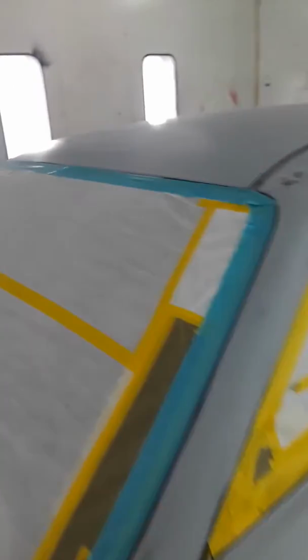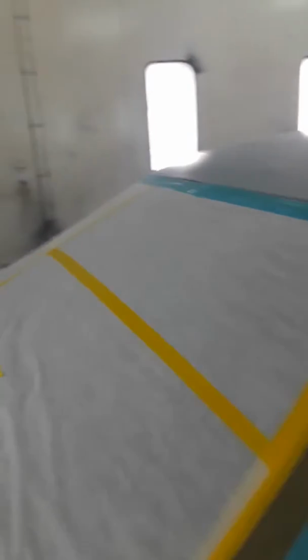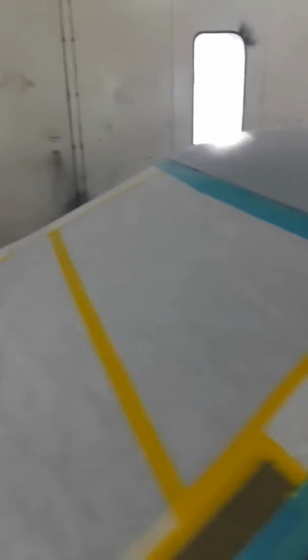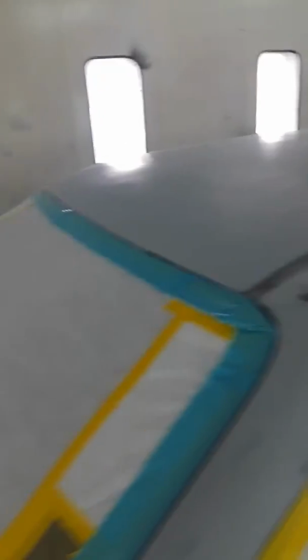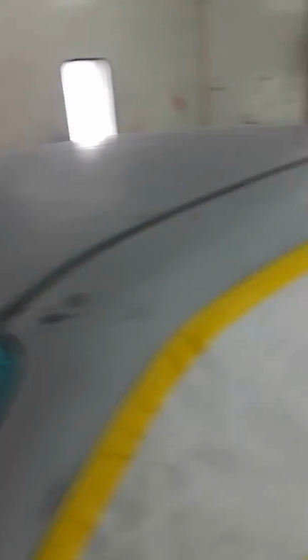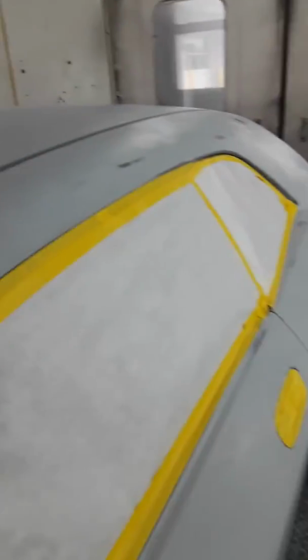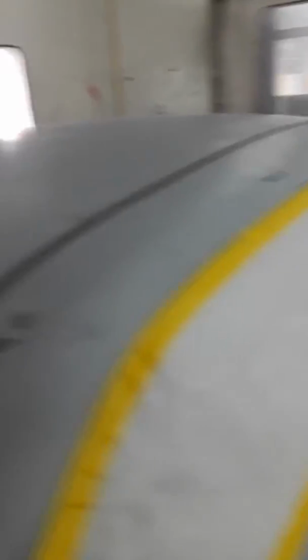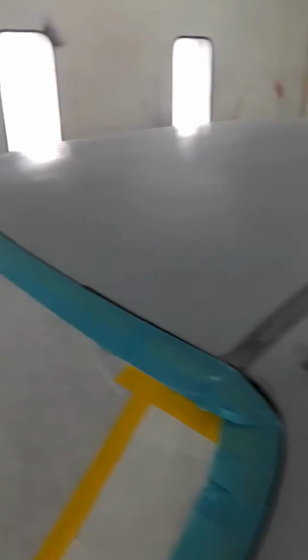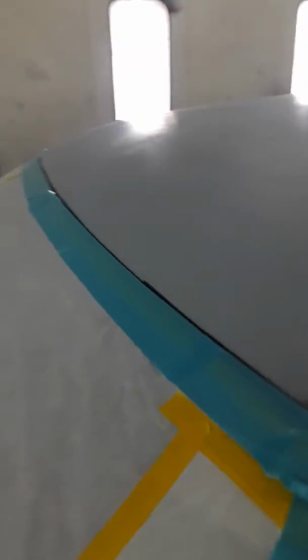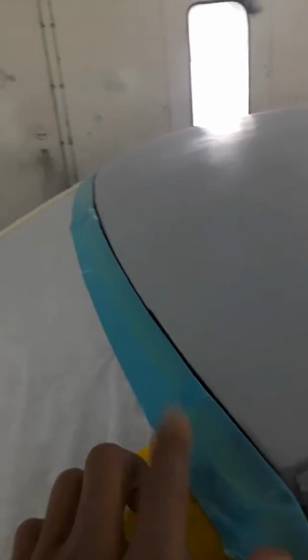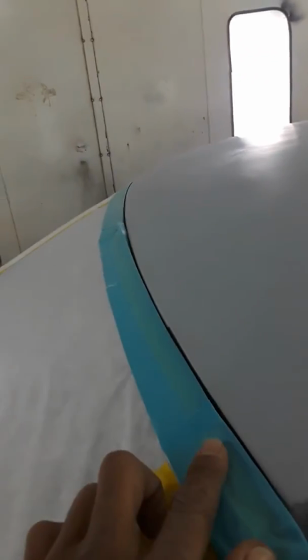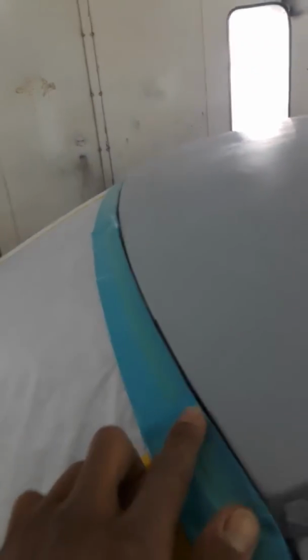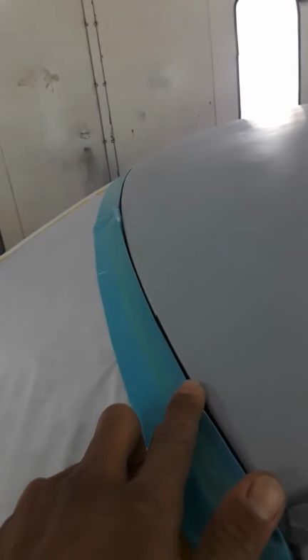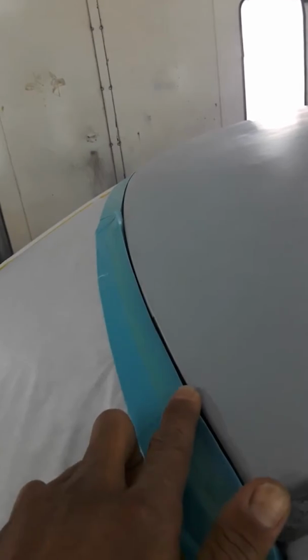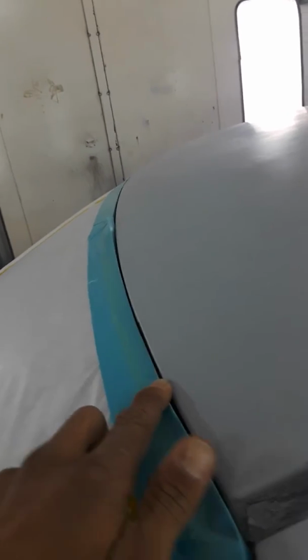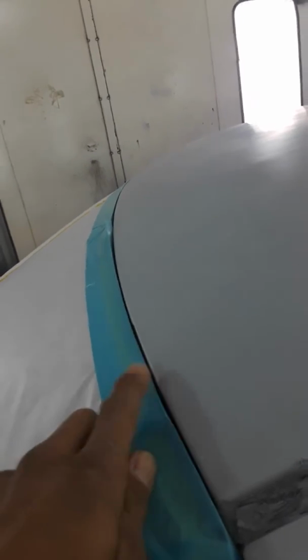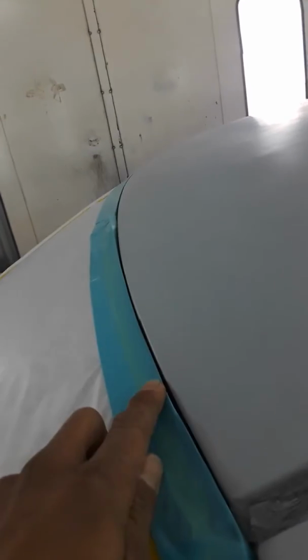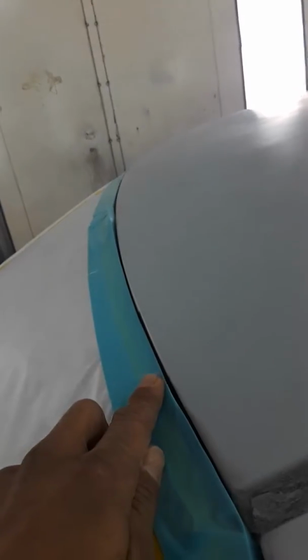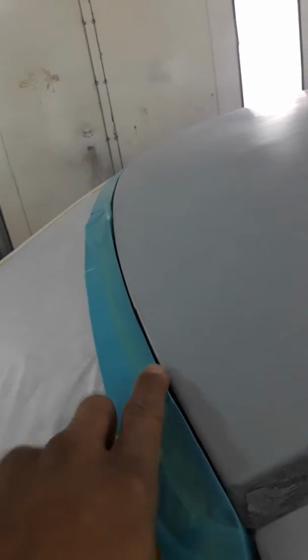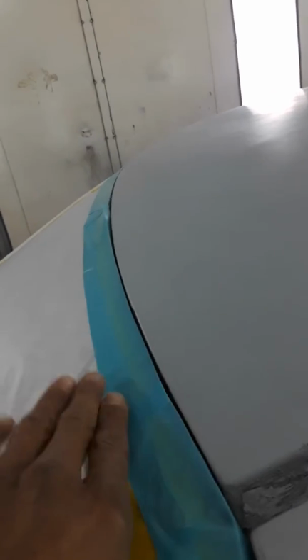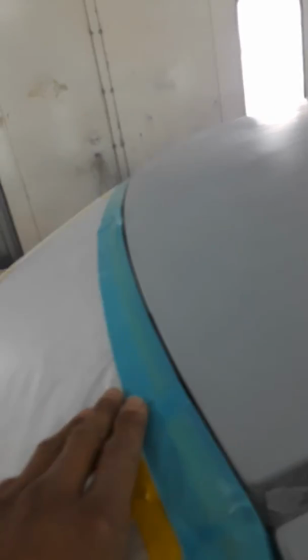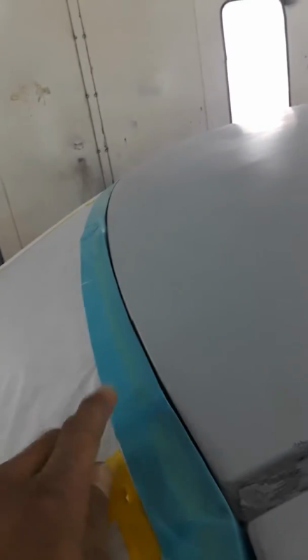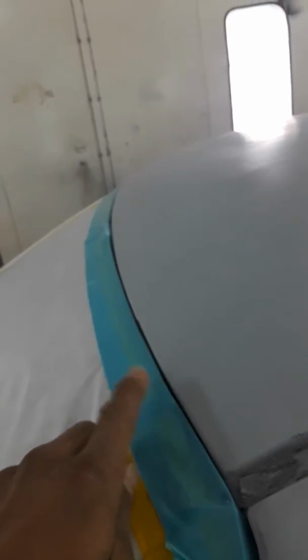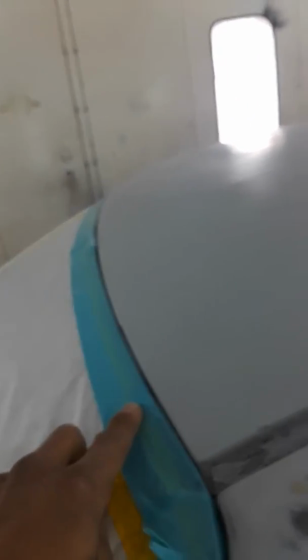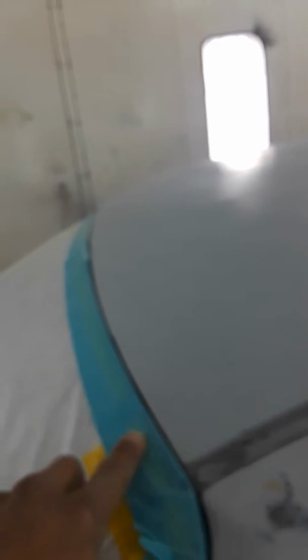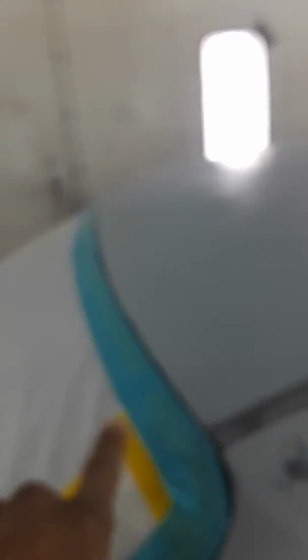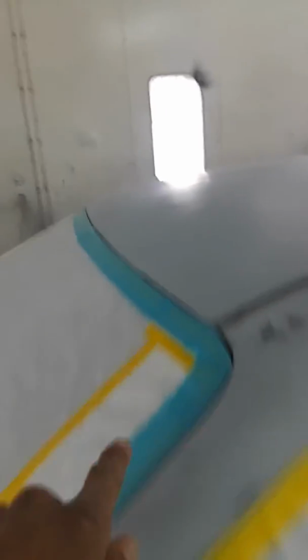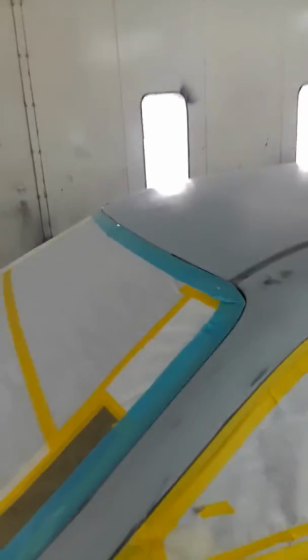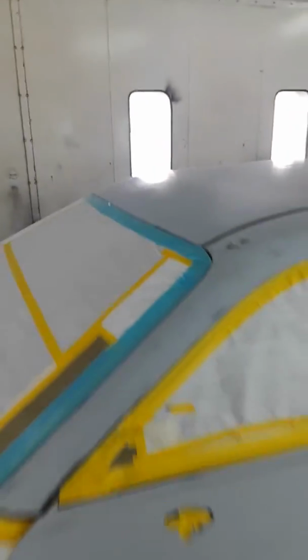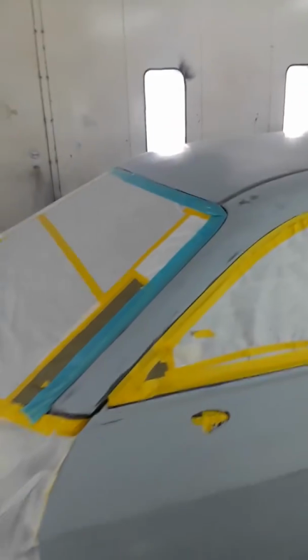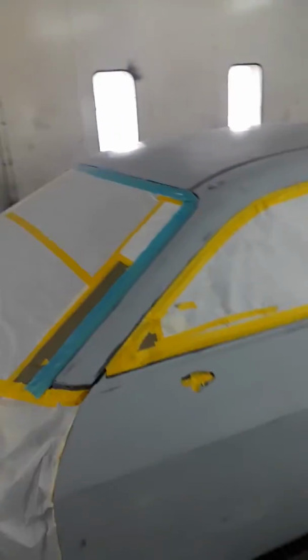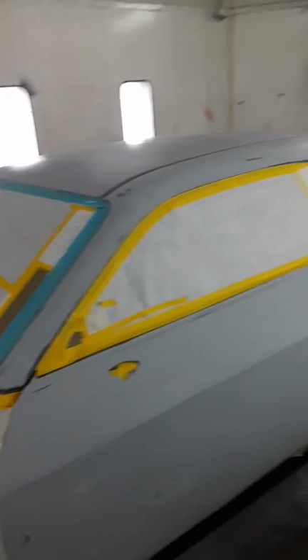We've got it all taped up. I want you to notice this blue tape here — it's a special tape that pulls back the molding off of the body of the car so you don't have a tape line and the paint won't bridge to the body.